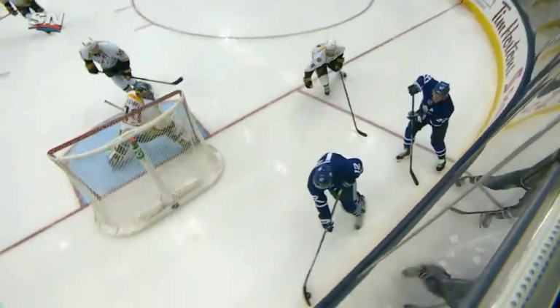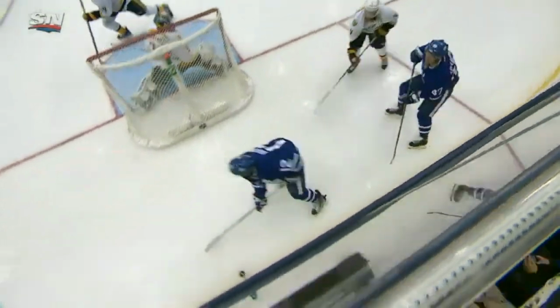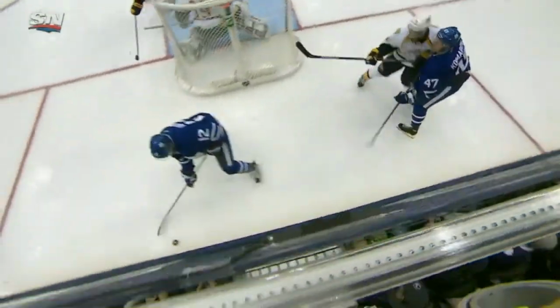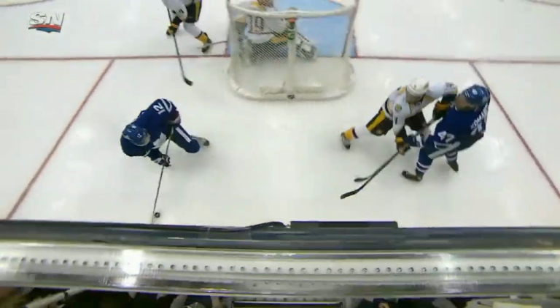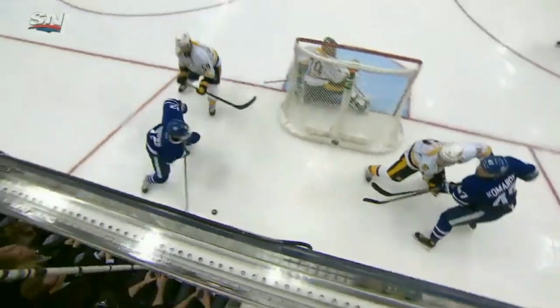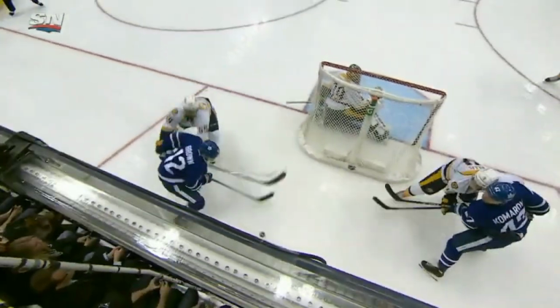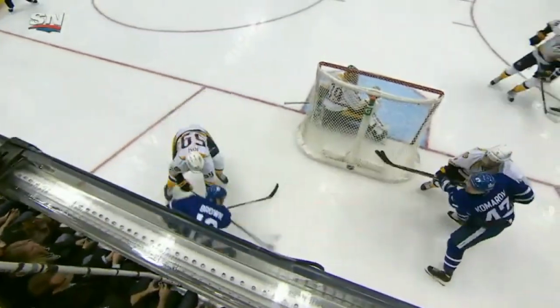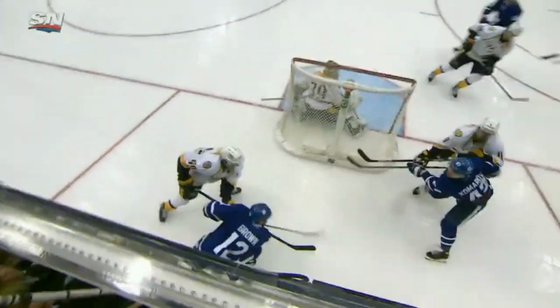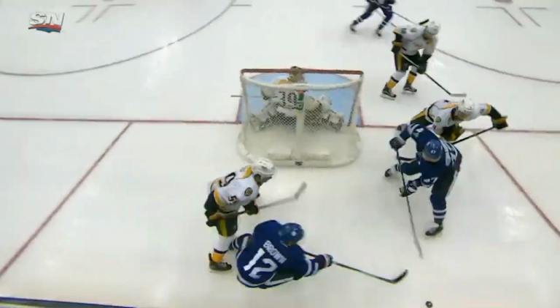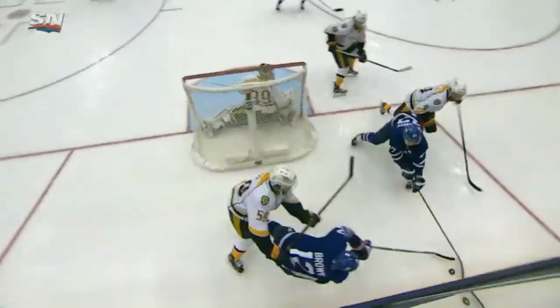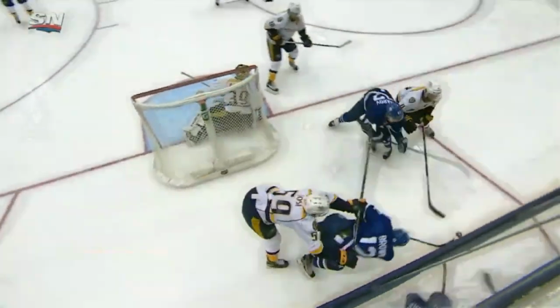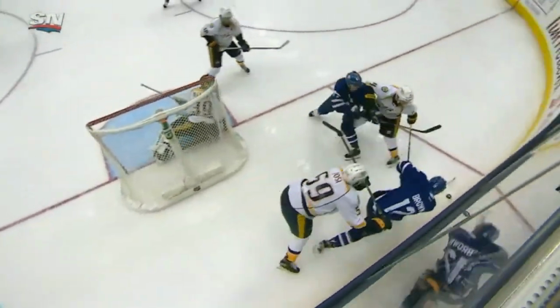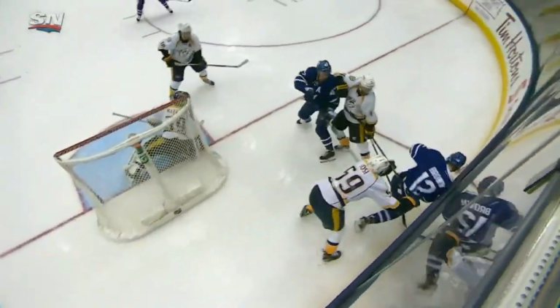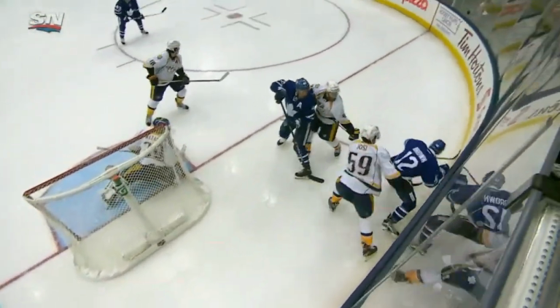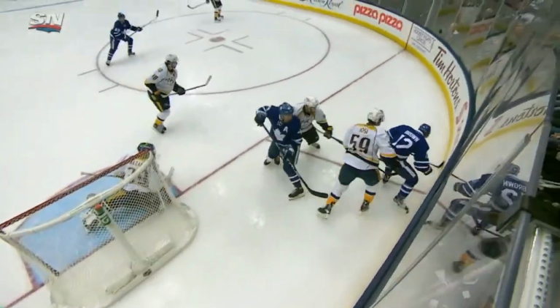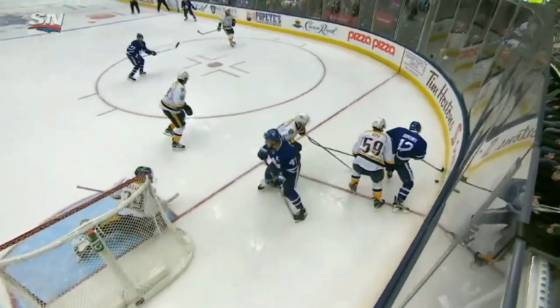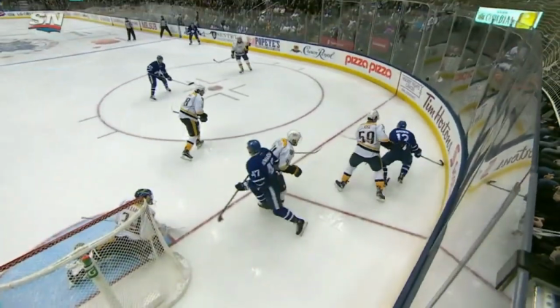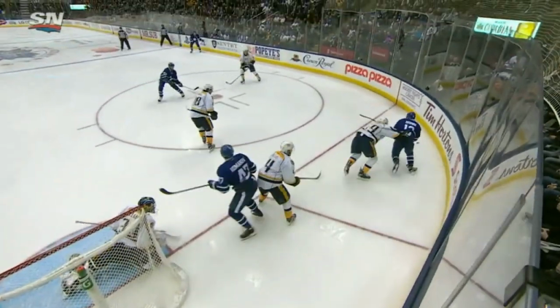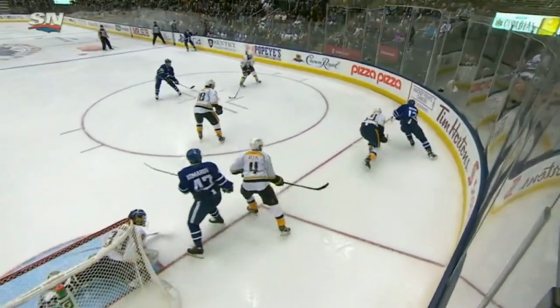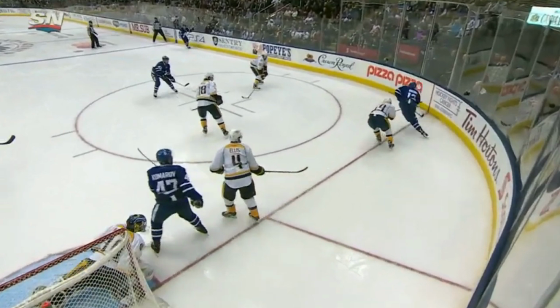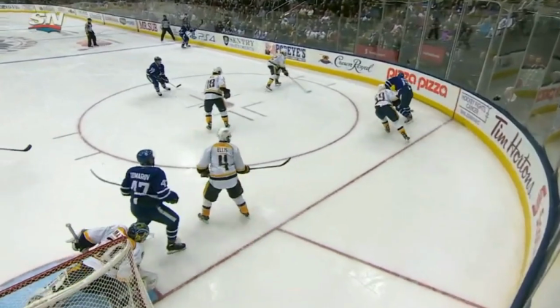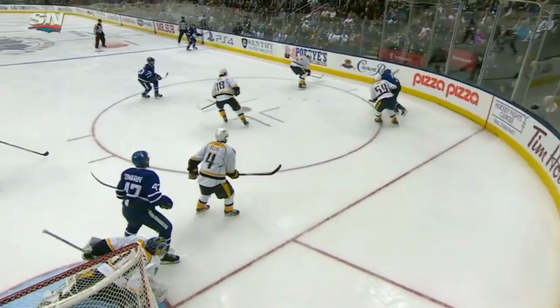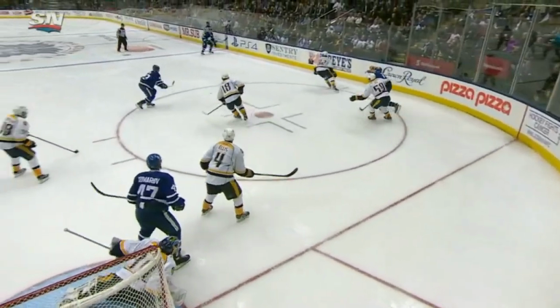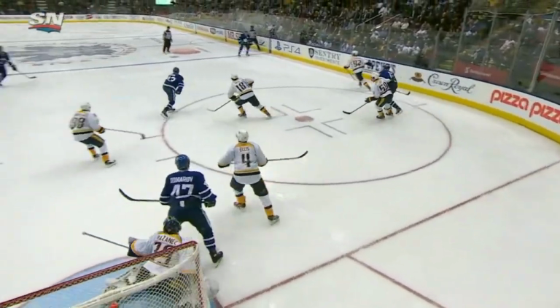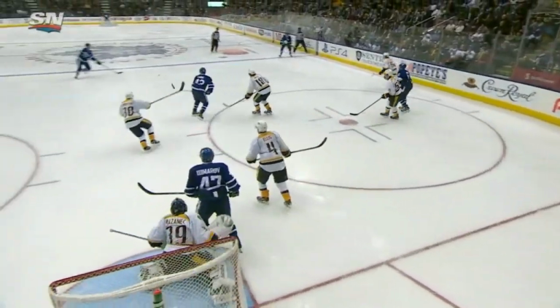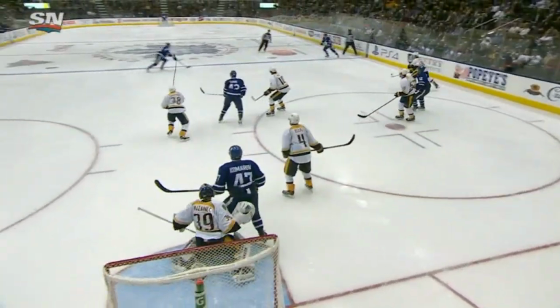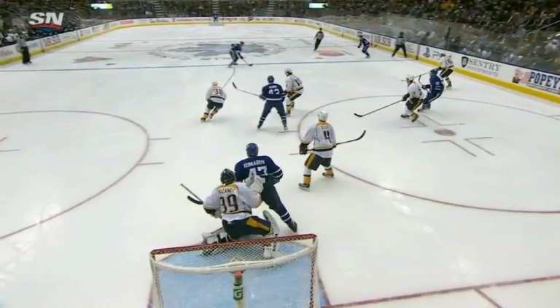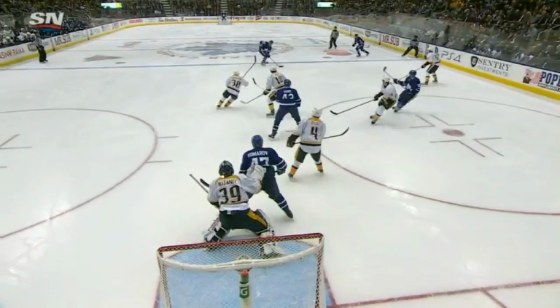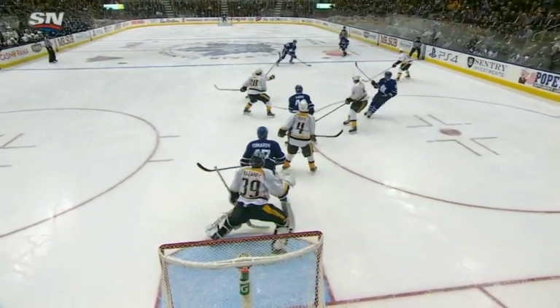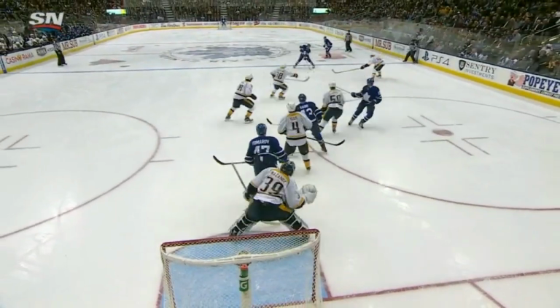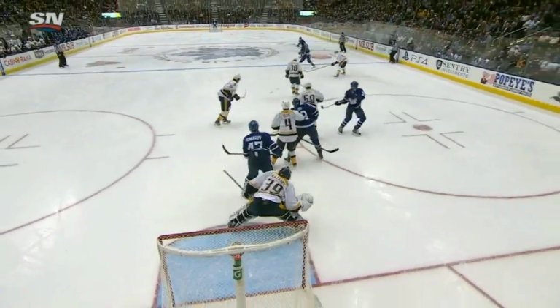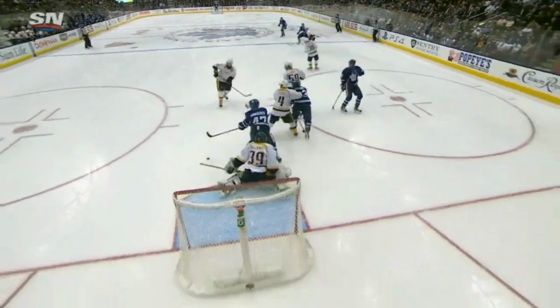Good puck recovery down low. Brown wins the battle, well done, gets it to the point. Look where Komarov is.